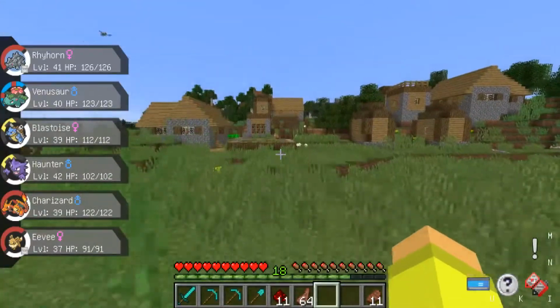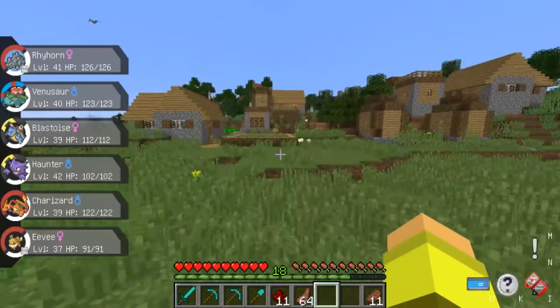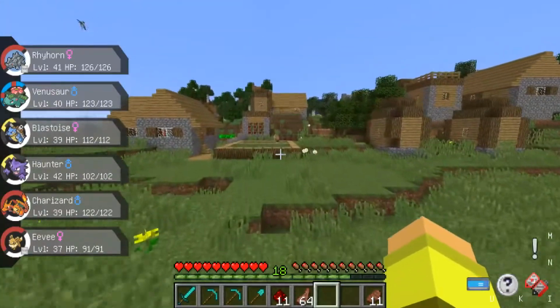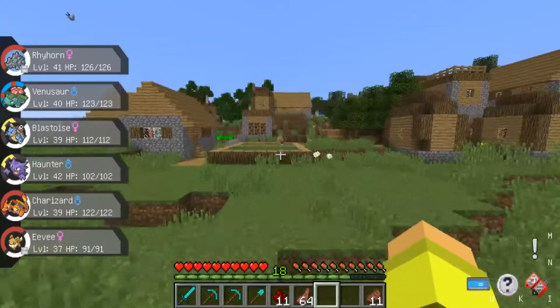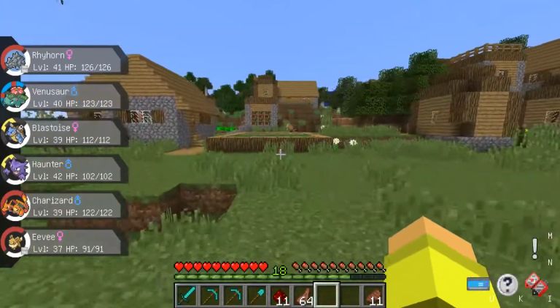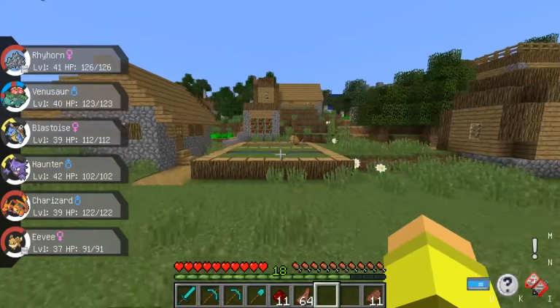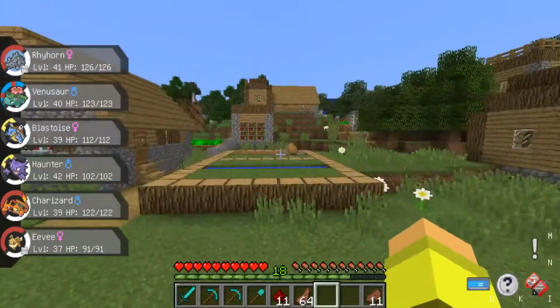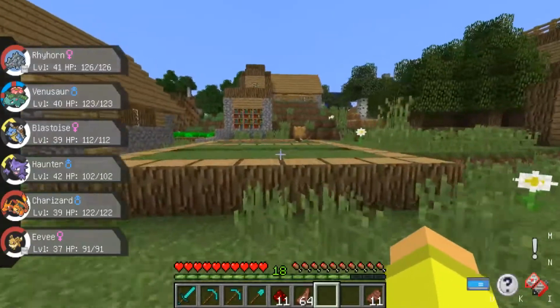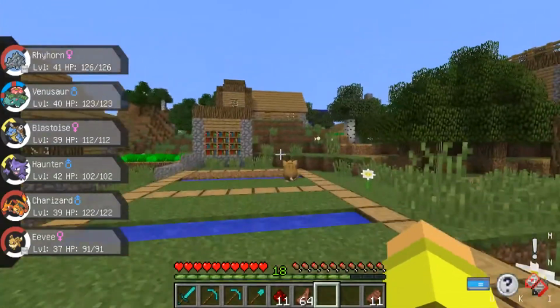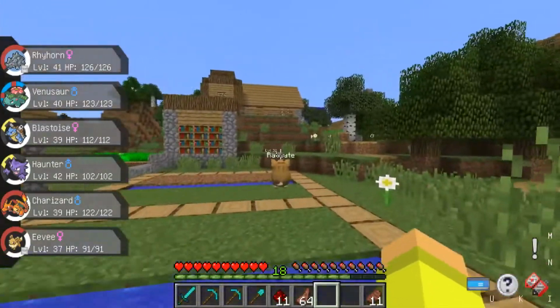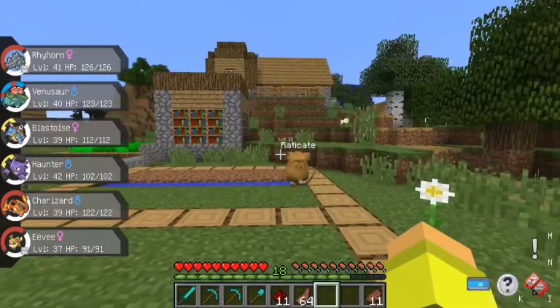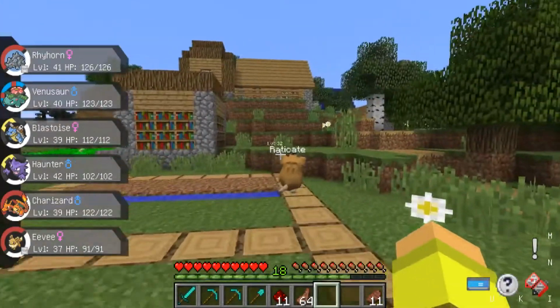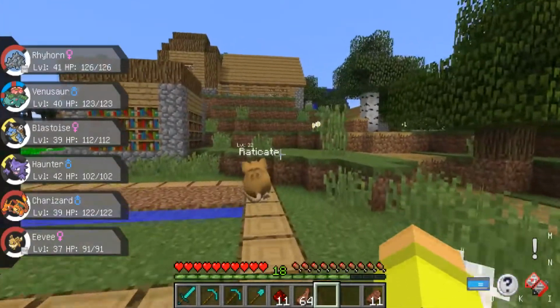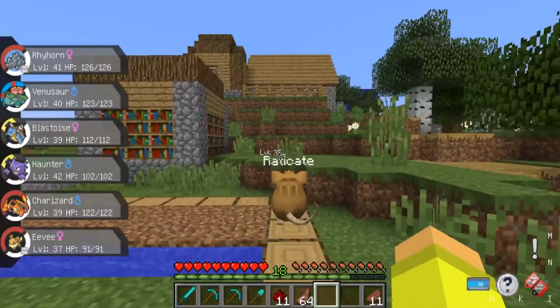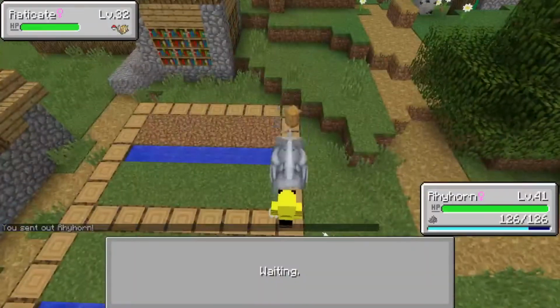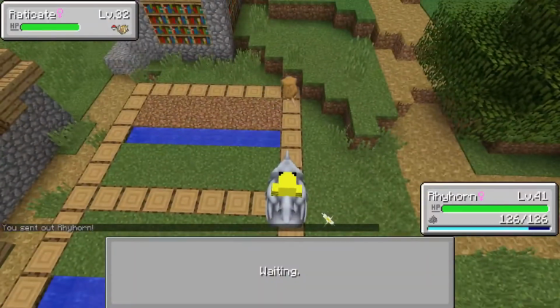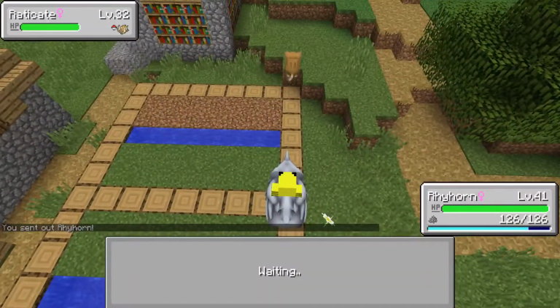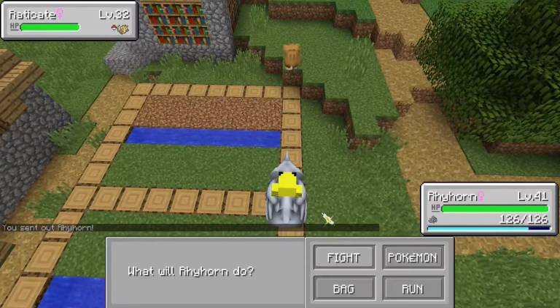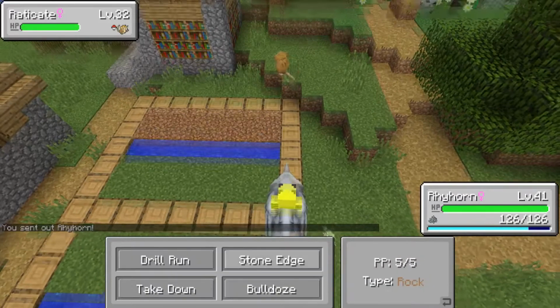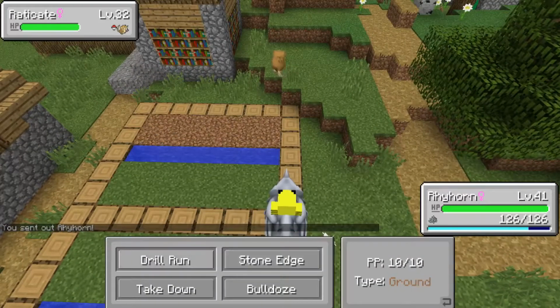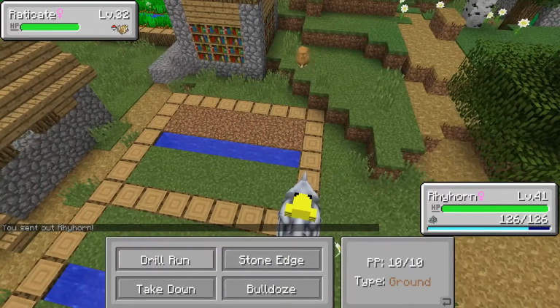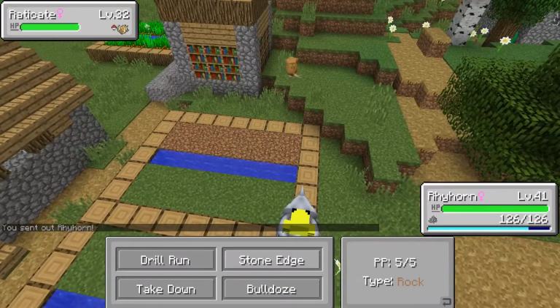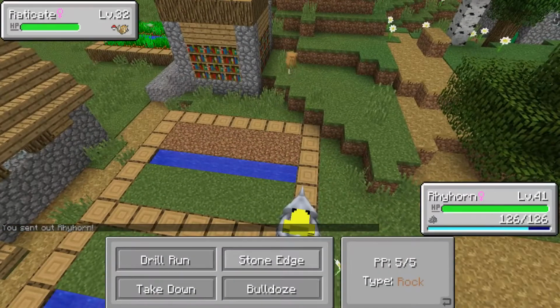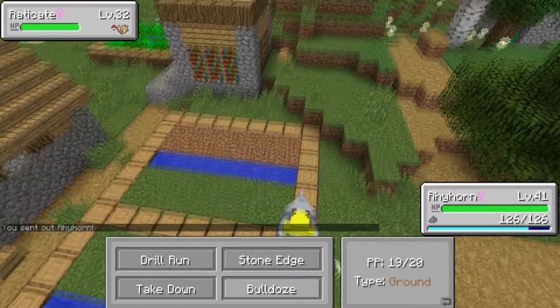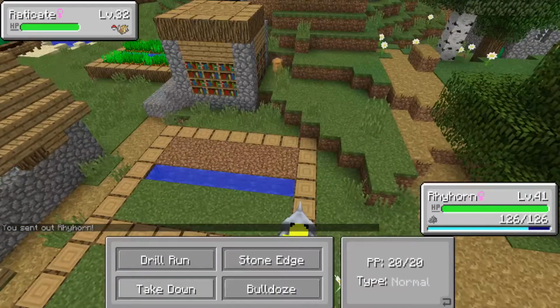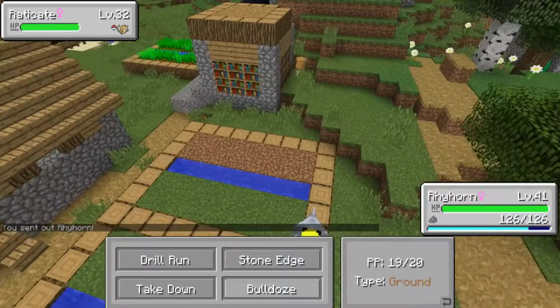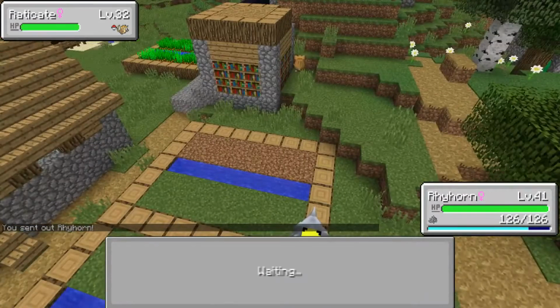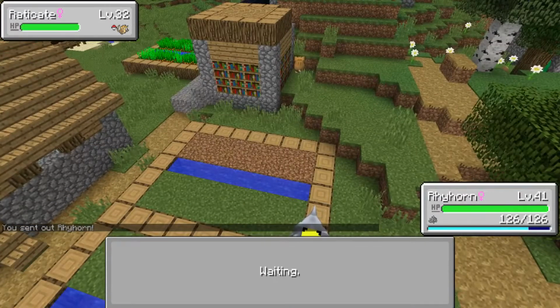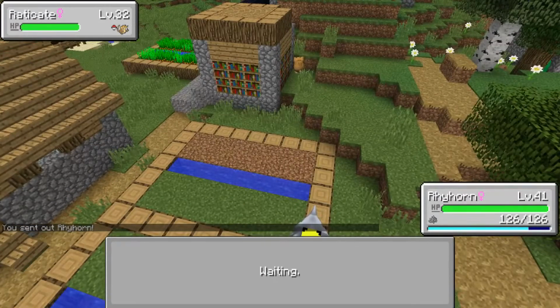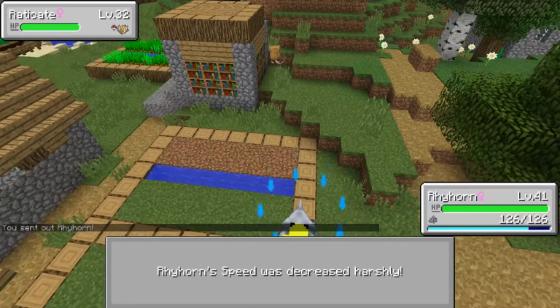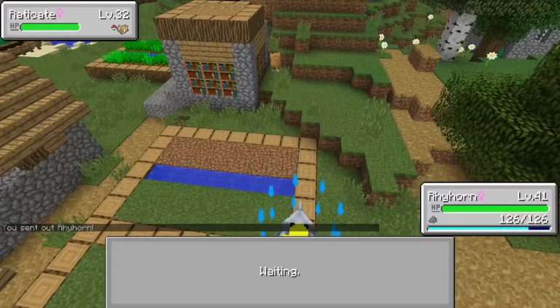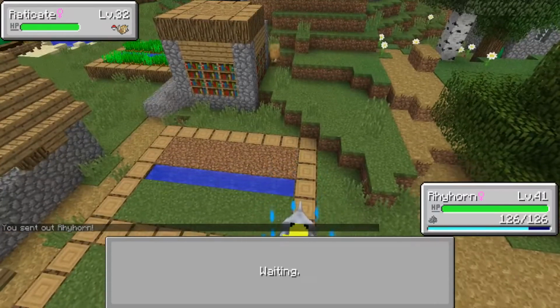Let's go battle this Raticate — they tend to be a pretty decent level and I'll show you this guy's moveset real quick. Oh, you're level 32, you should give me a decent amount of XP. So we have Drill Run, Stone Edge, Bulldoze, and Takedown. Seems to be some pretty decent moves.